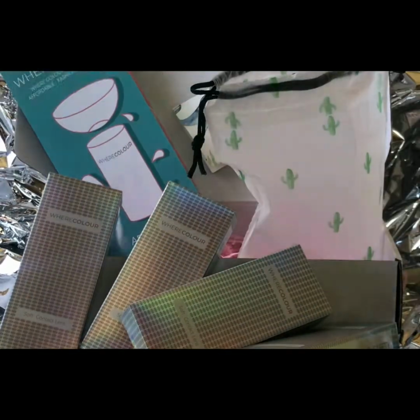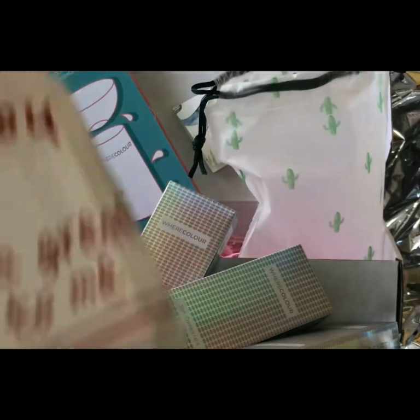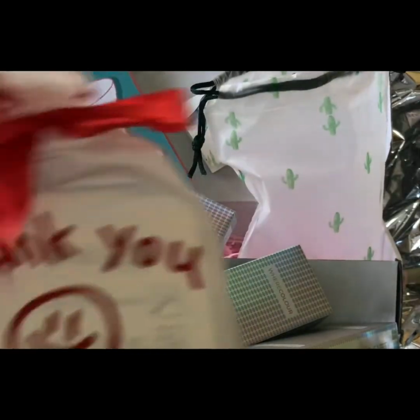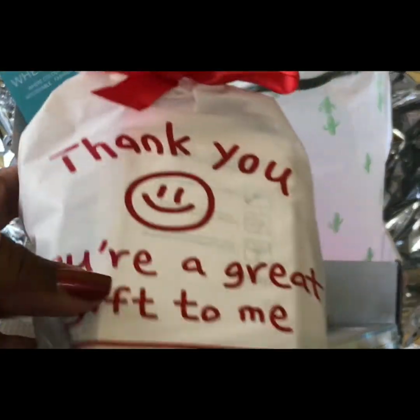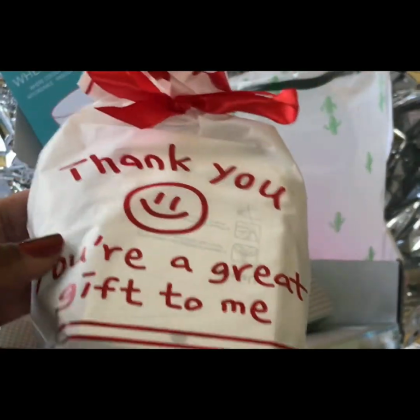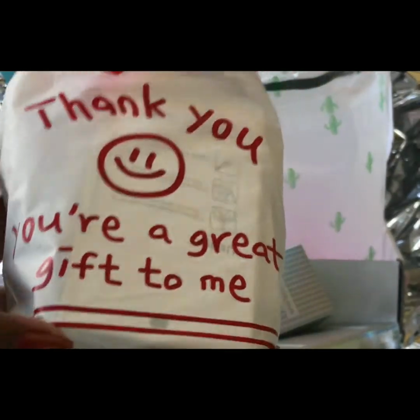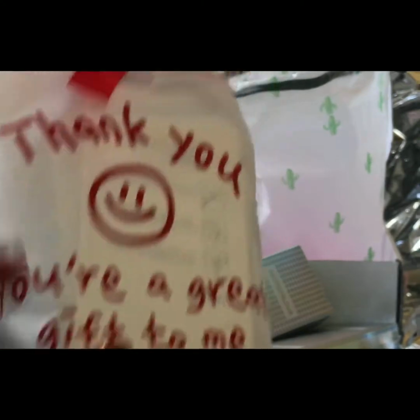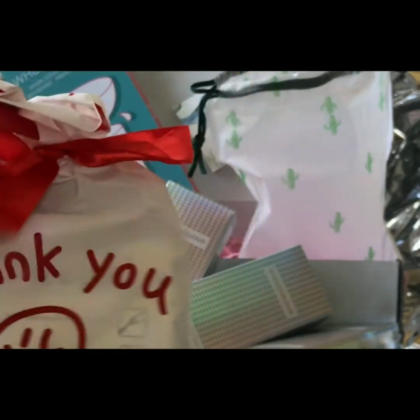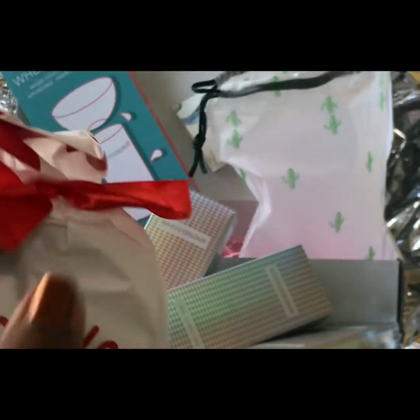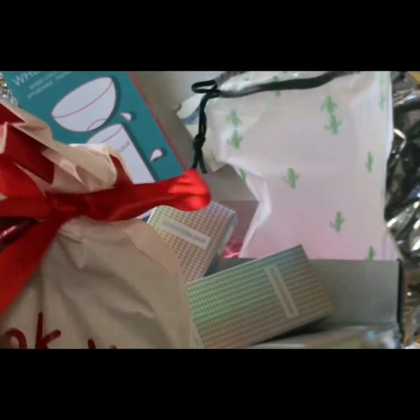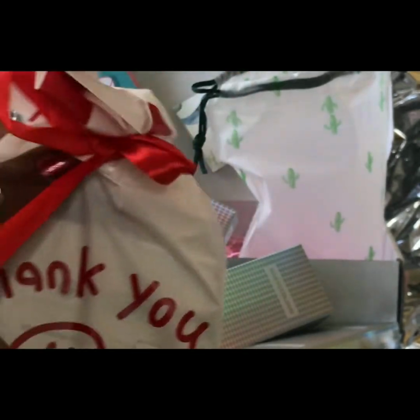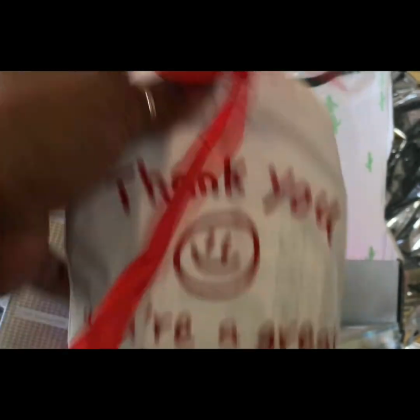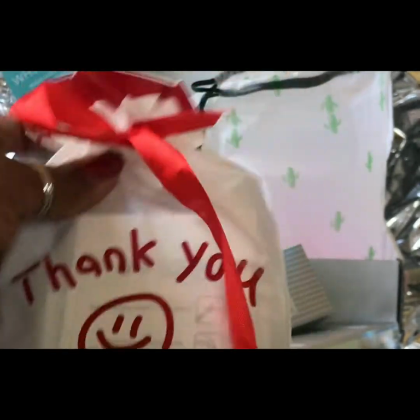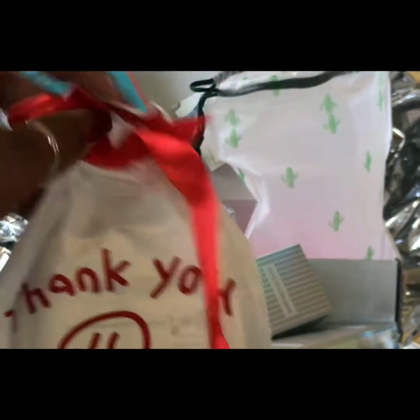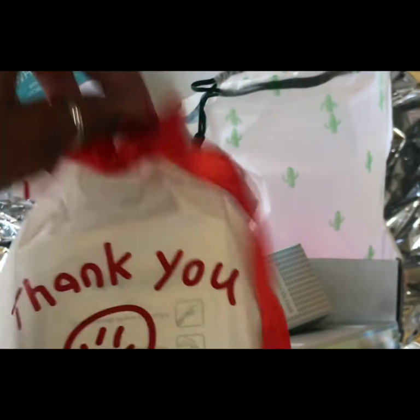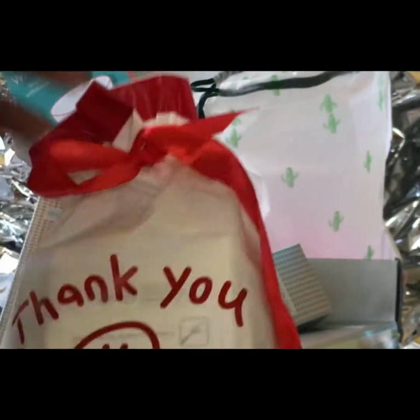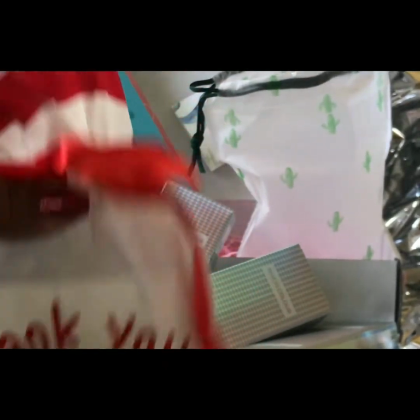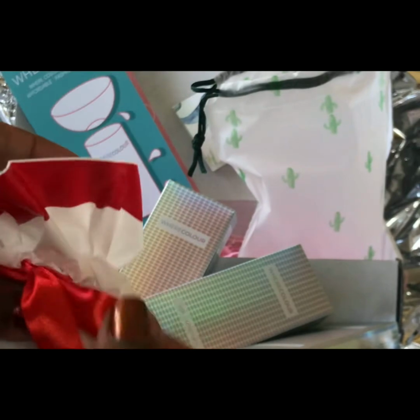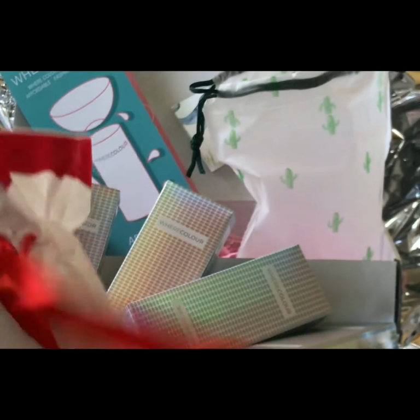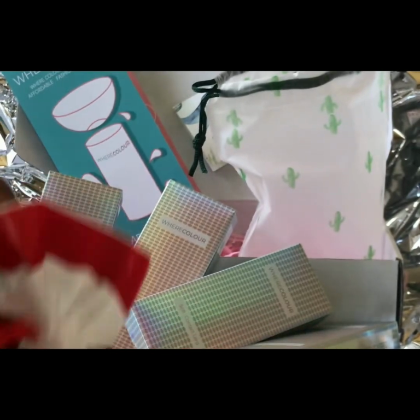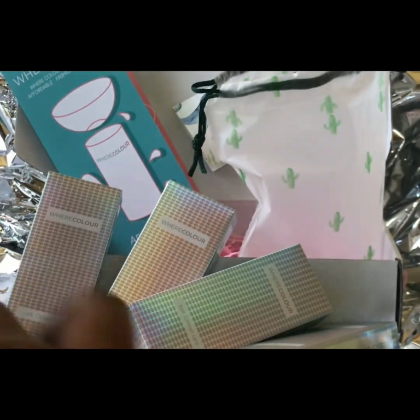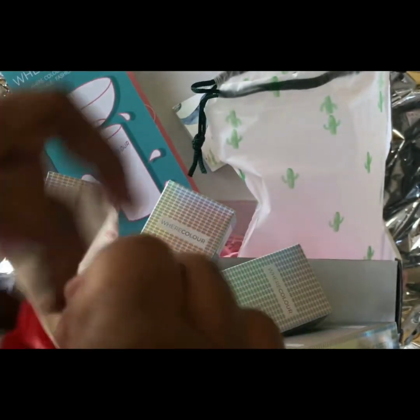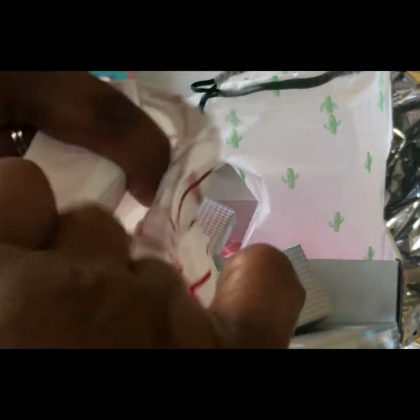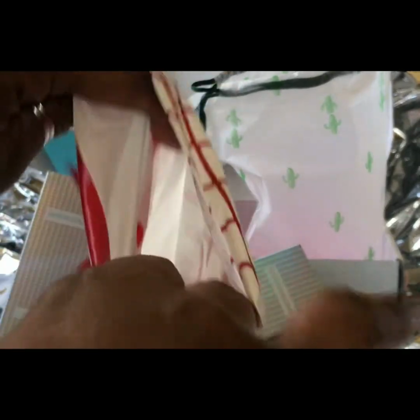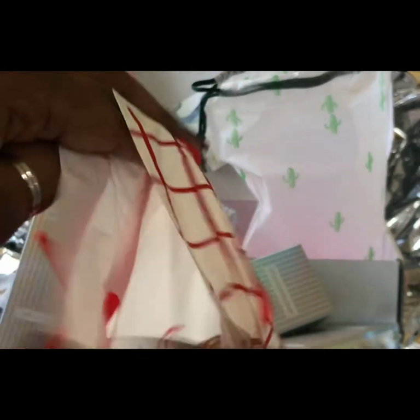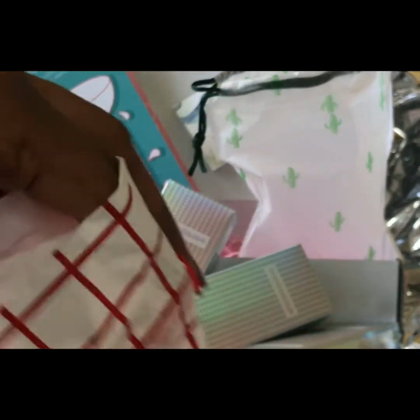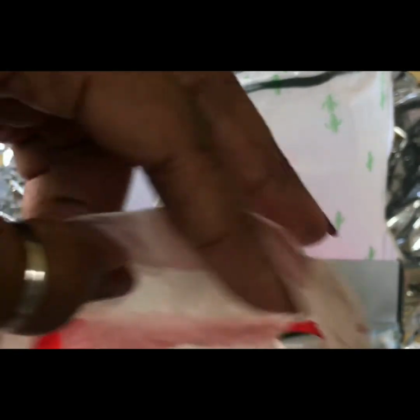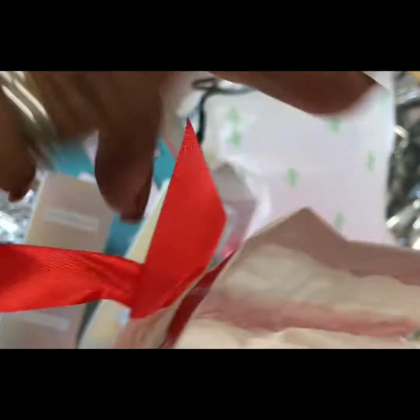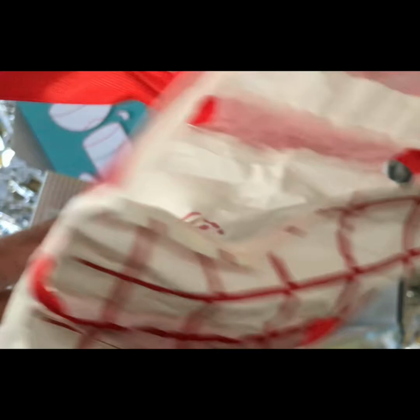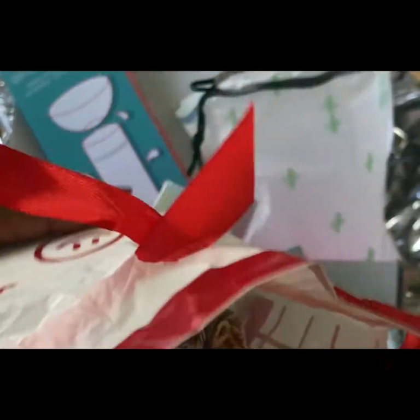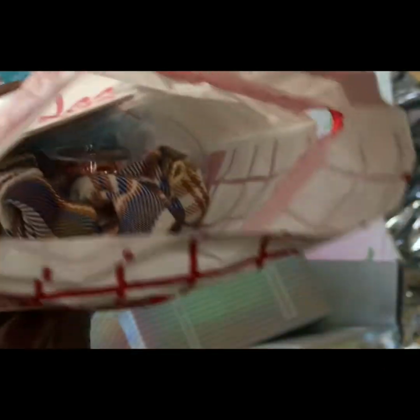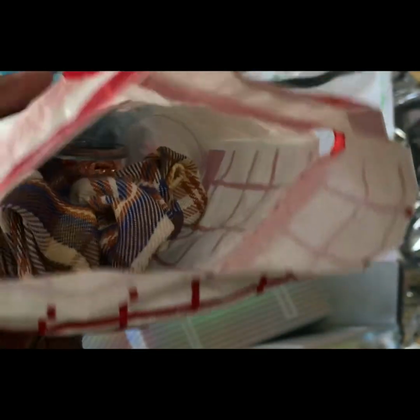But before we go any further I want to see what's in this goodie bag. If you're not into the goodie bag, please scroll forward to the contact installation. Let's see what we got here.